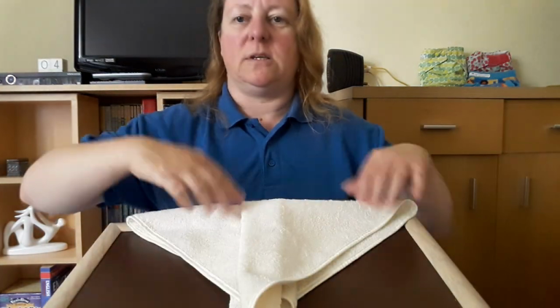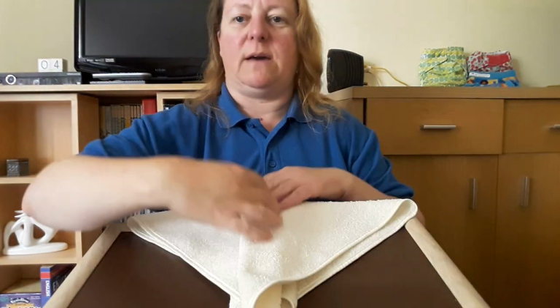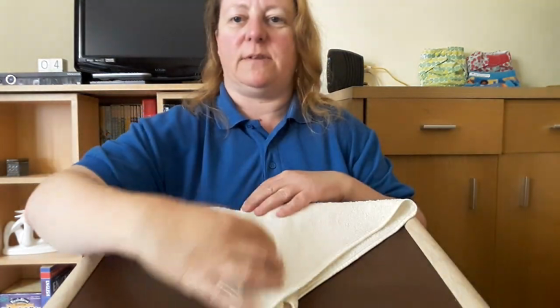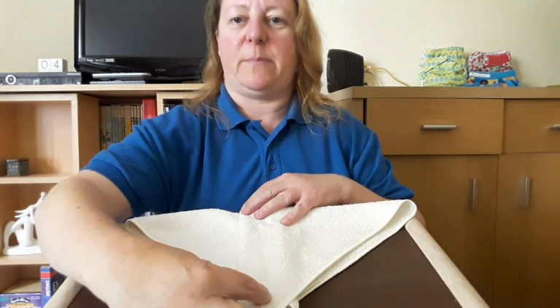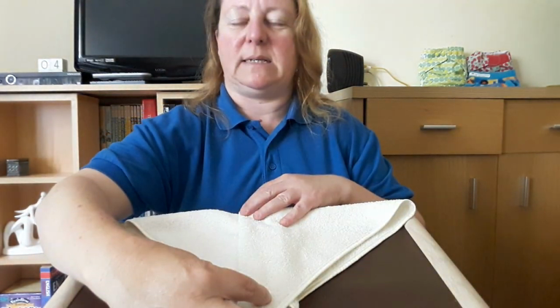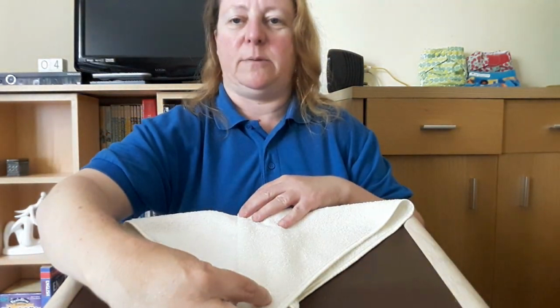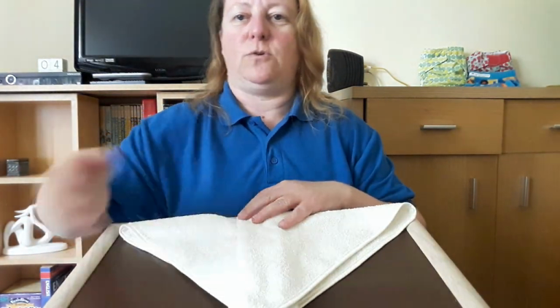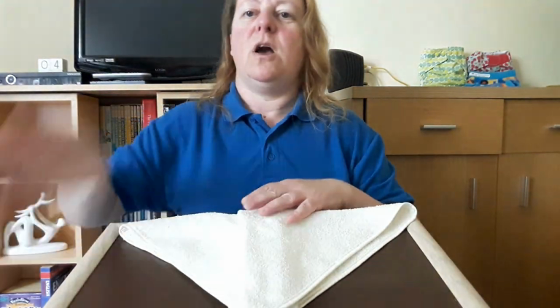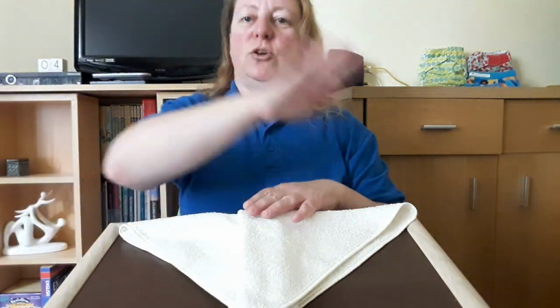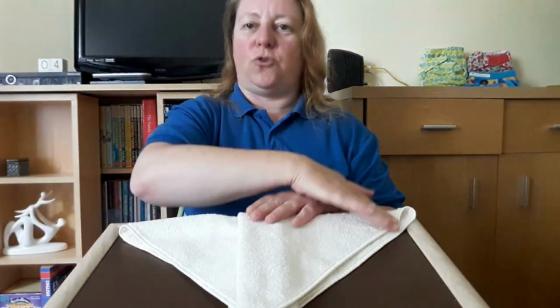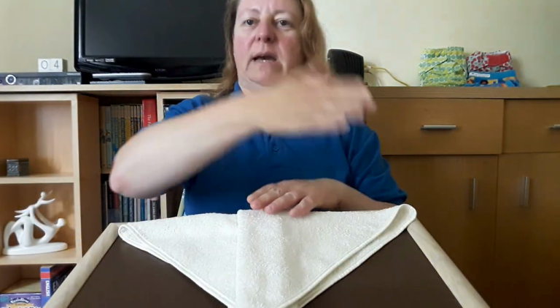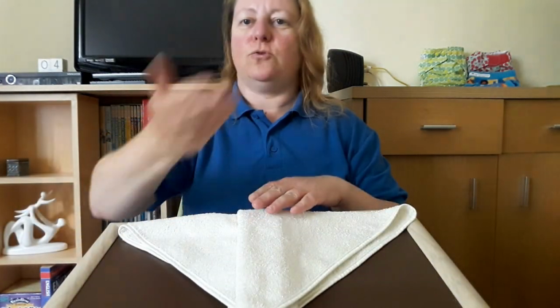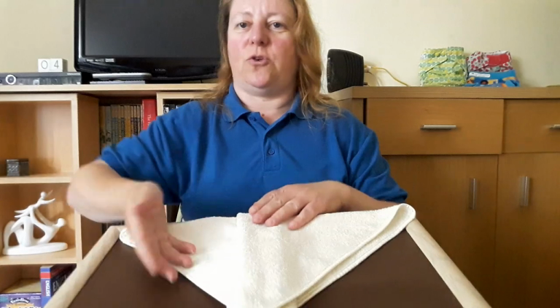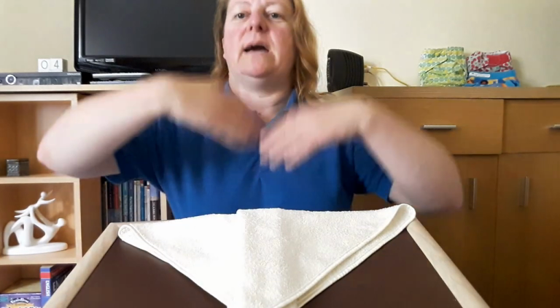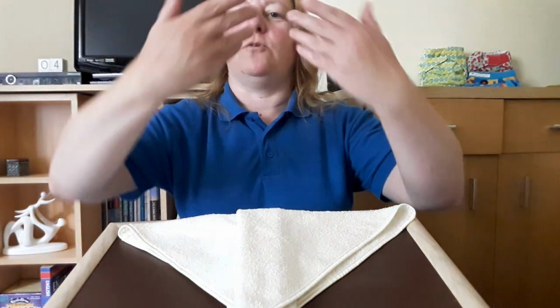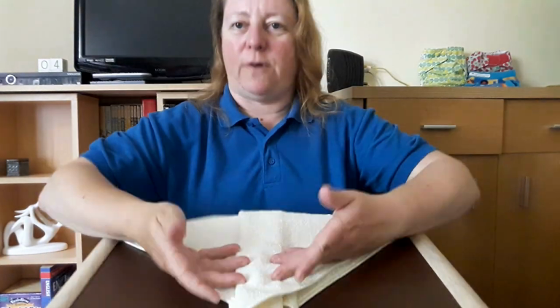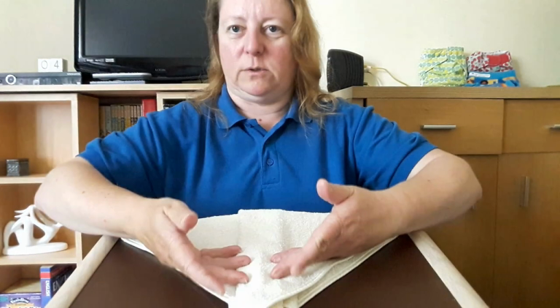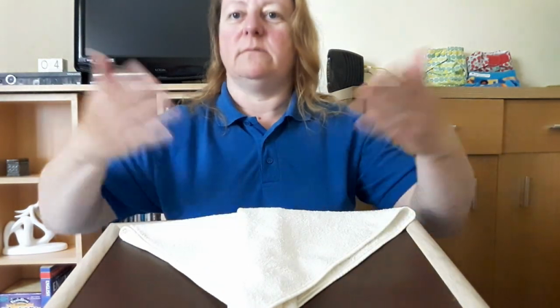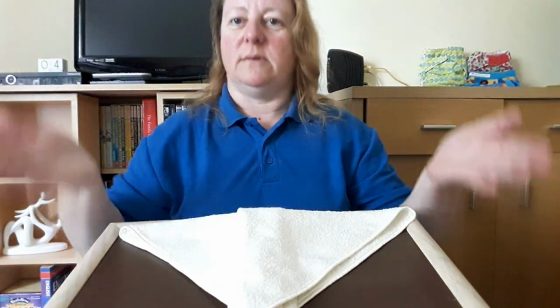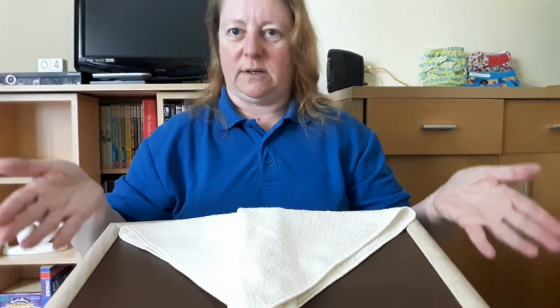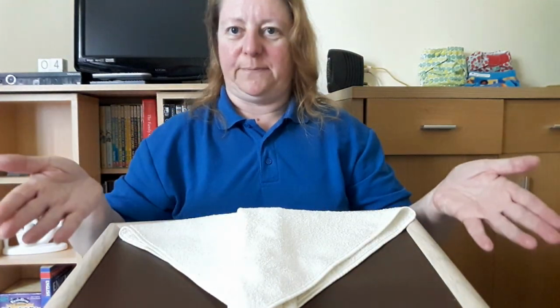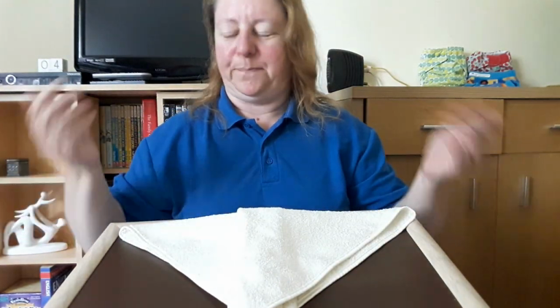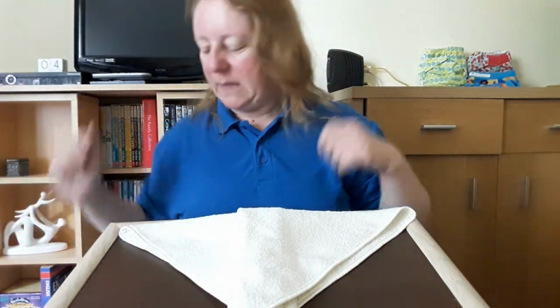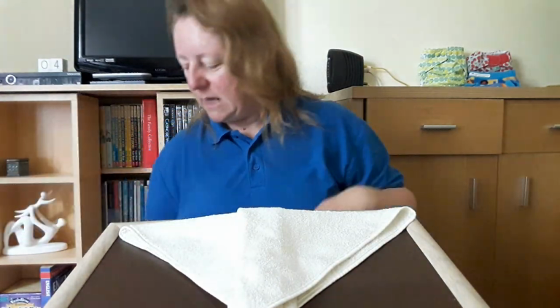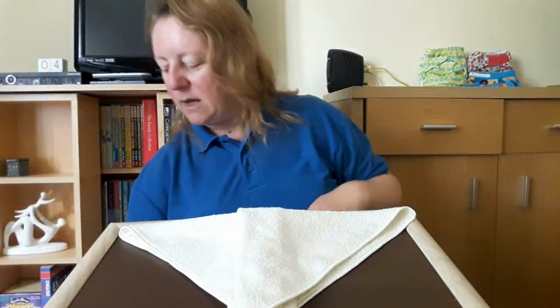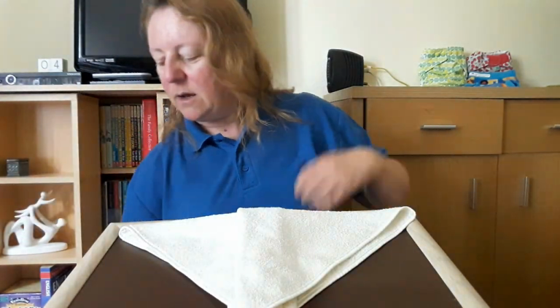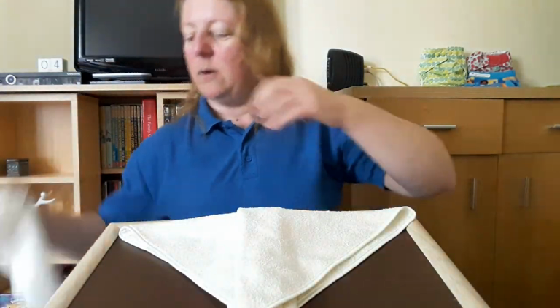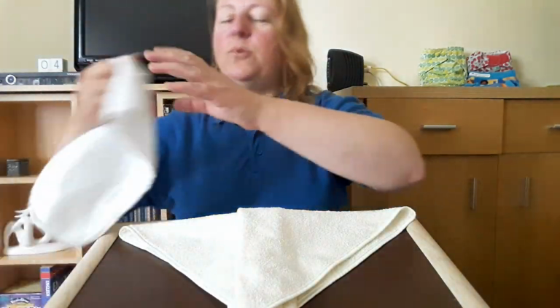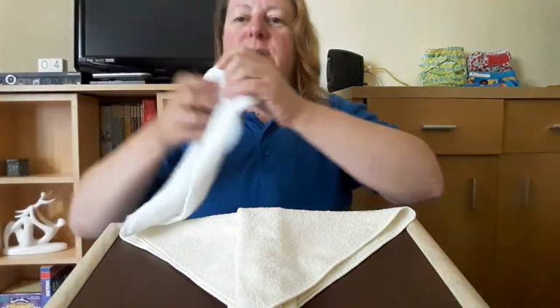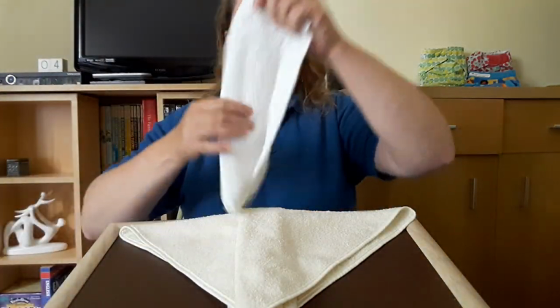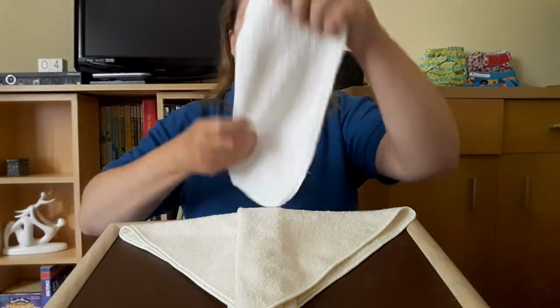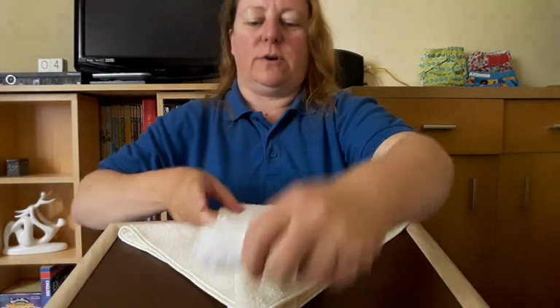So you have the thick pad down the middle. Triangle, triangle, fold — done. Put your fleece liner on.